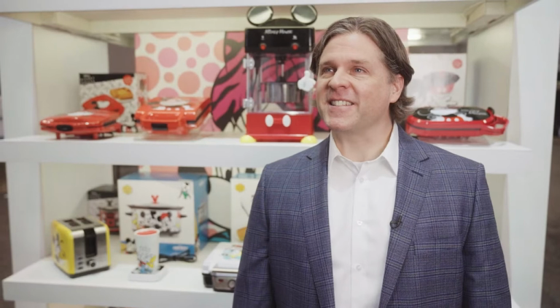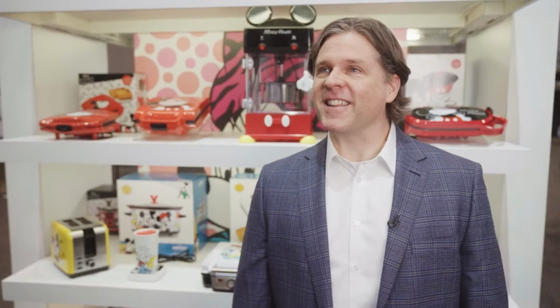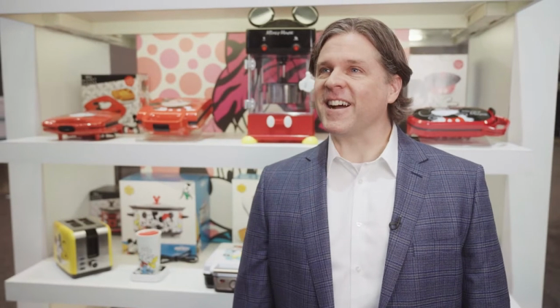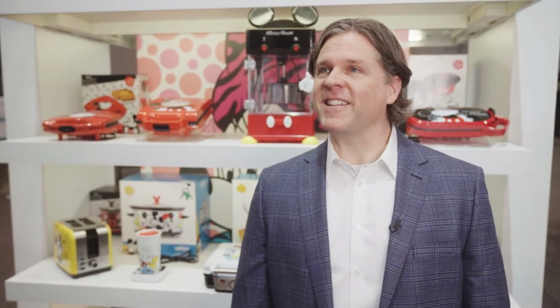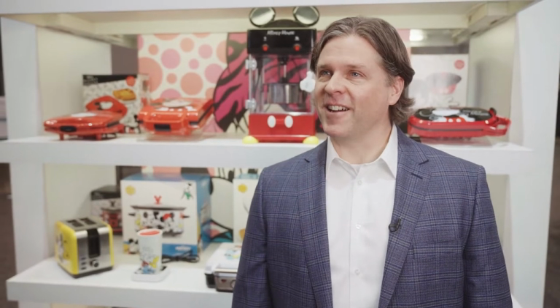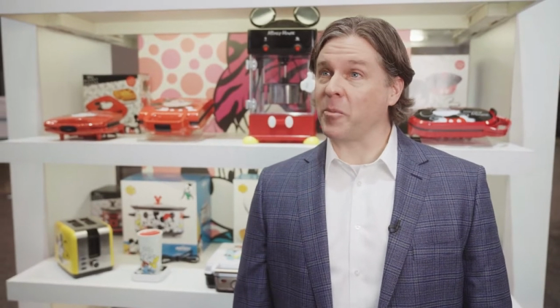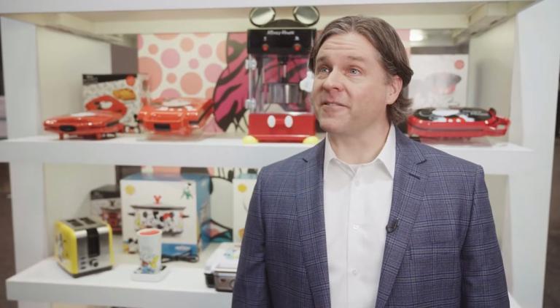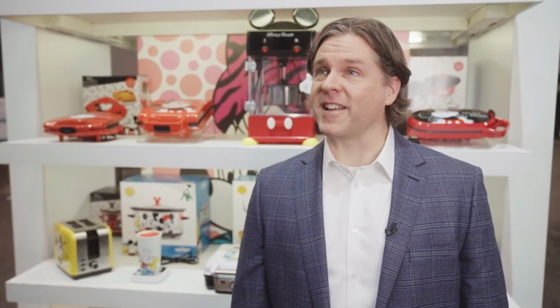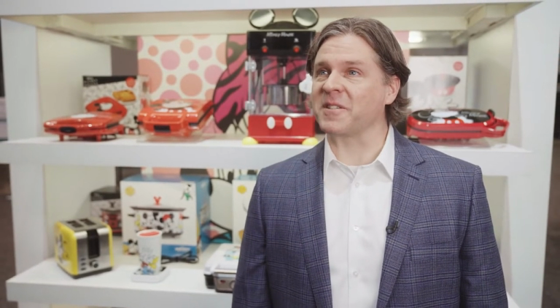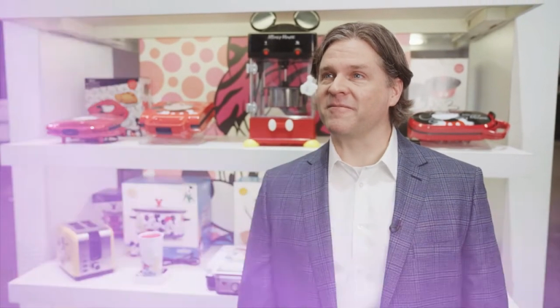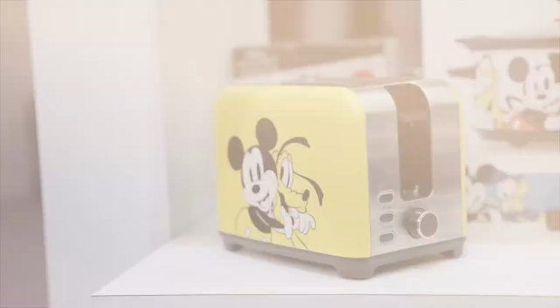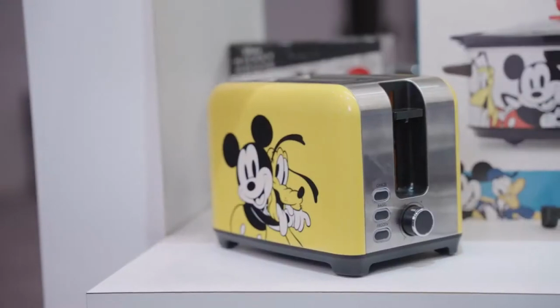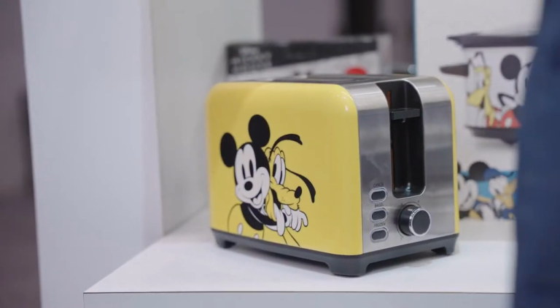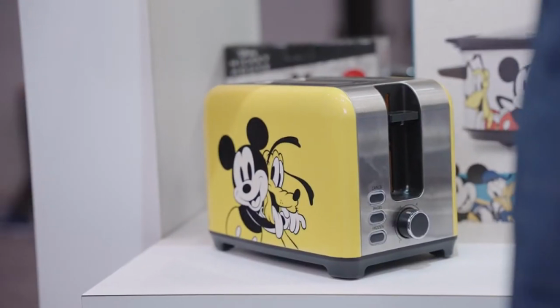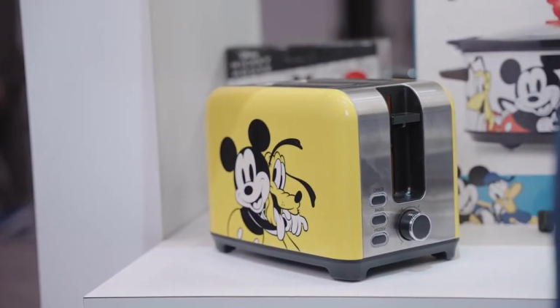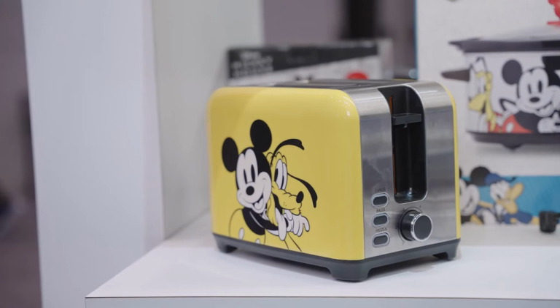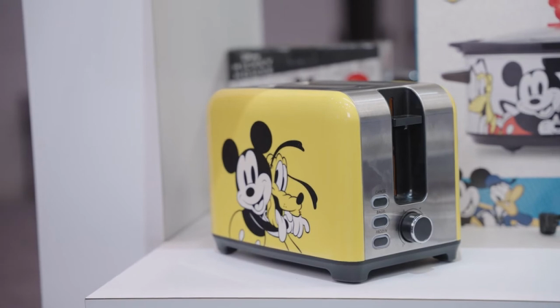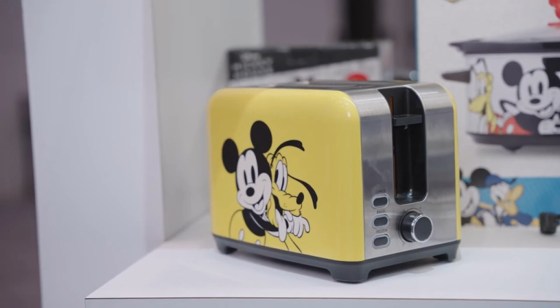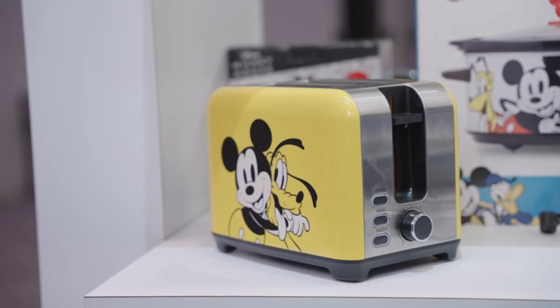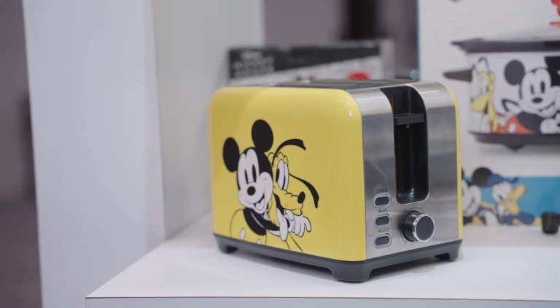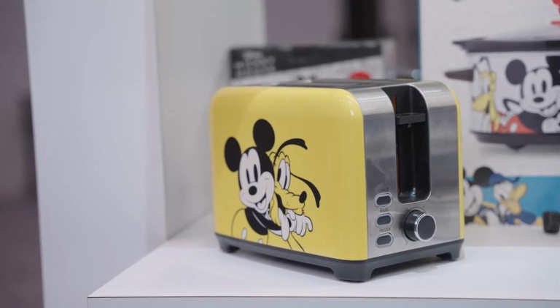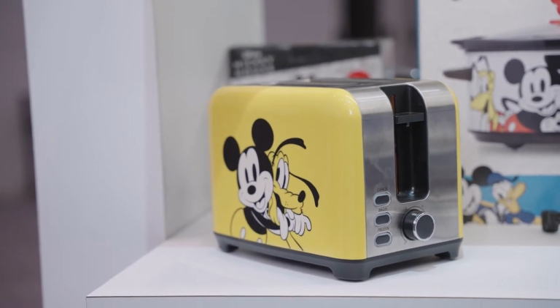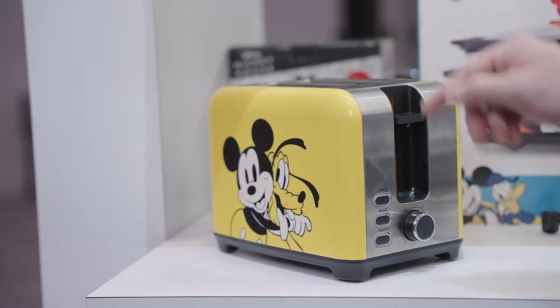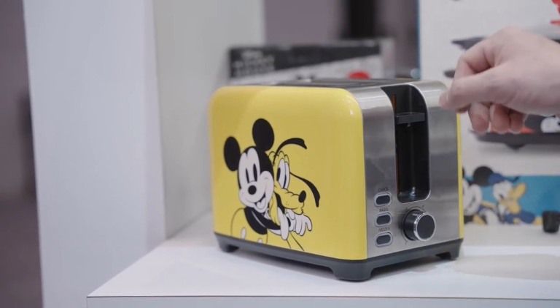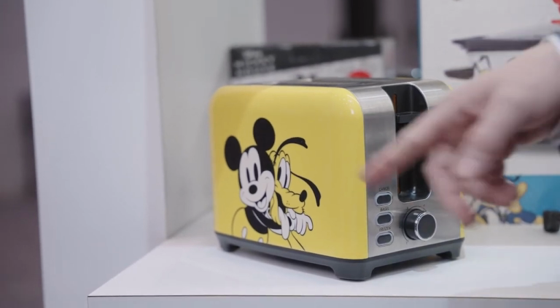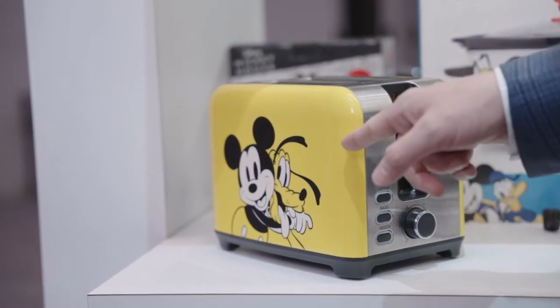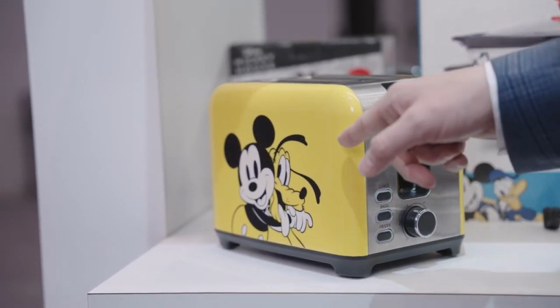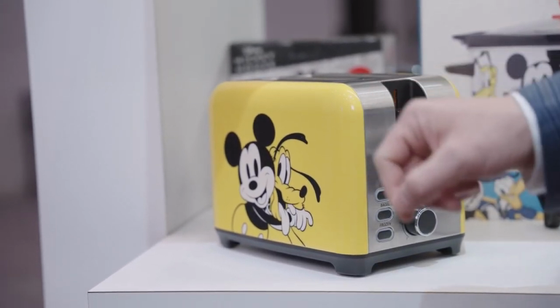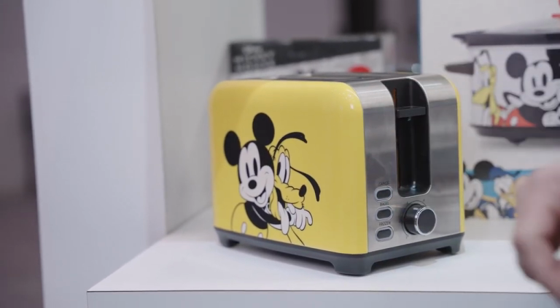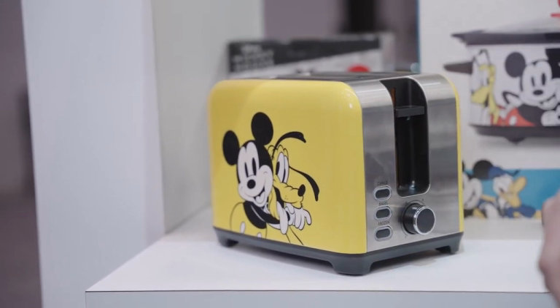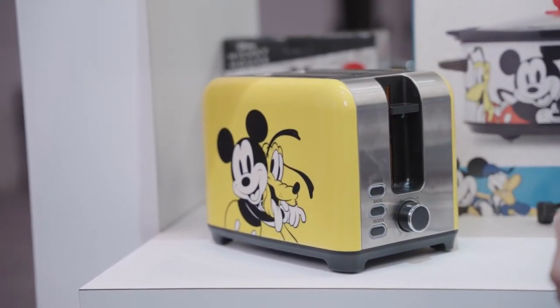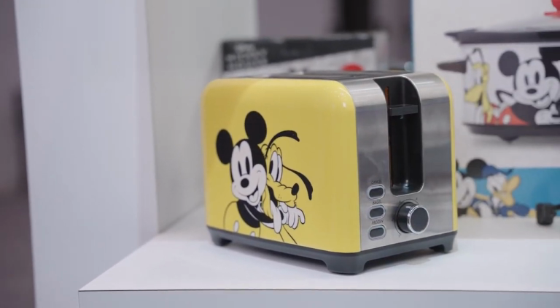Today I'd like to highlight a couple Mickey and Friends items. We're excited to show you our Mickey and Friends two-slice toaster — stainless steel, with colorful panels featuring Mickey and Pluto.